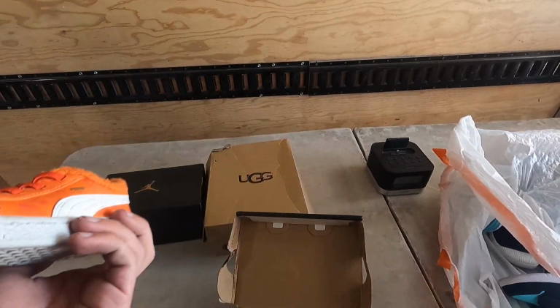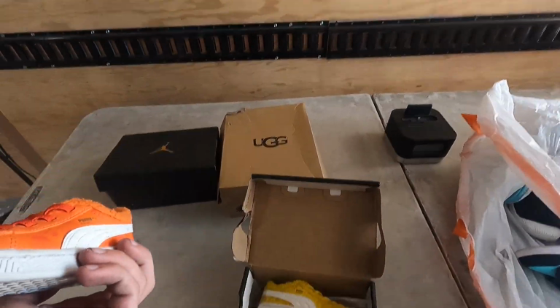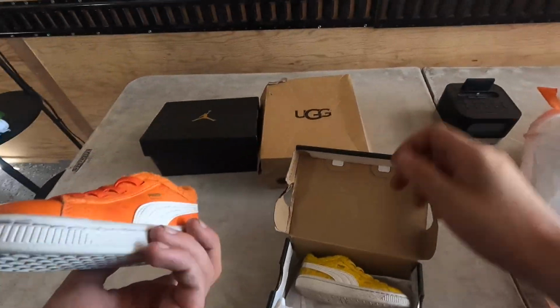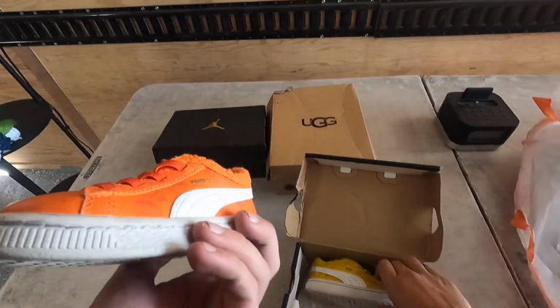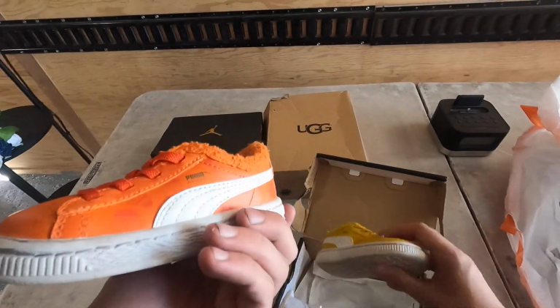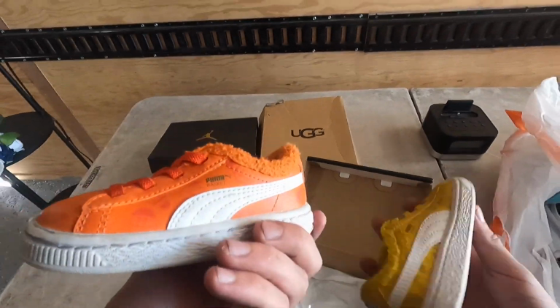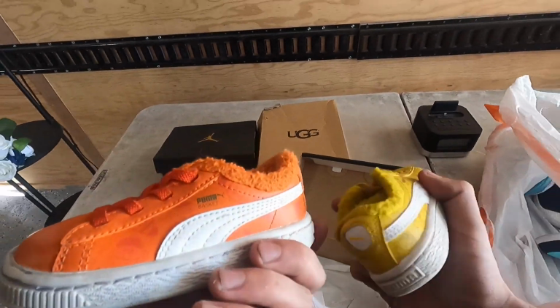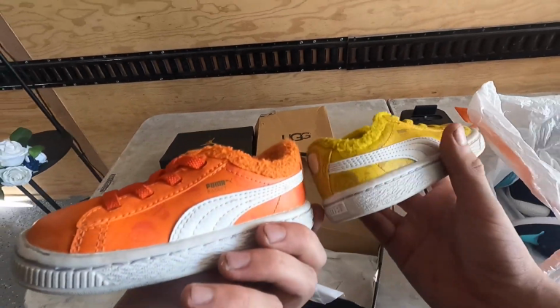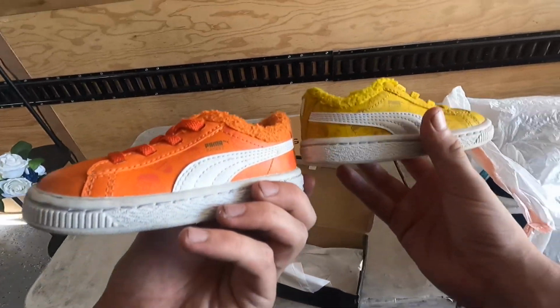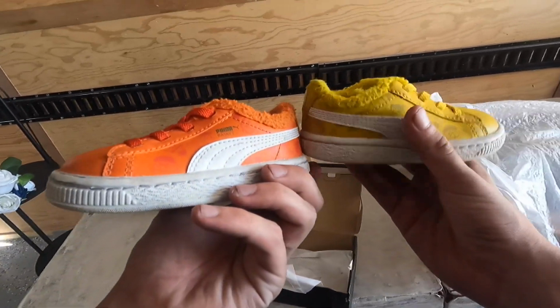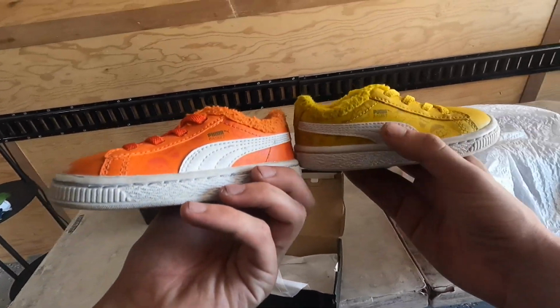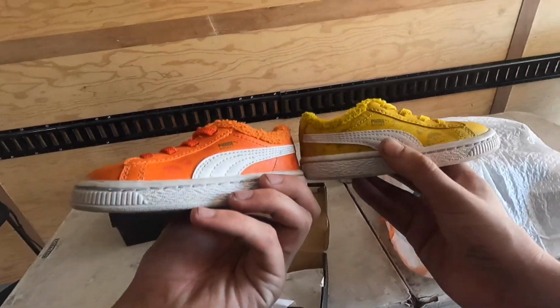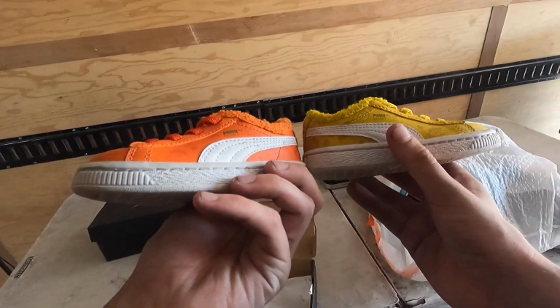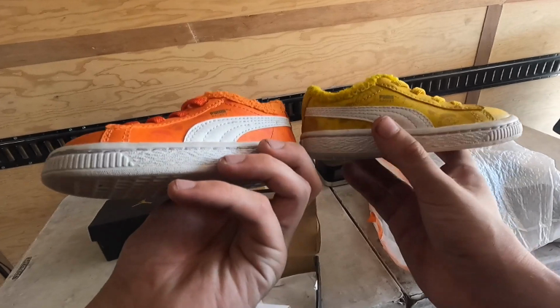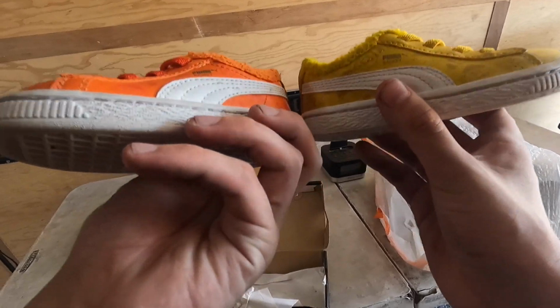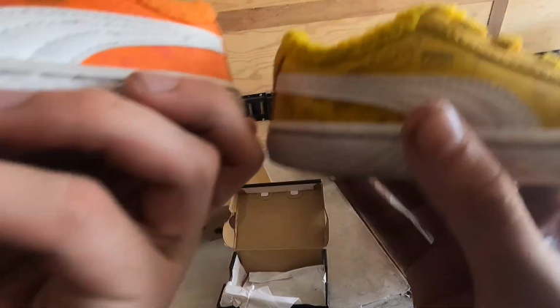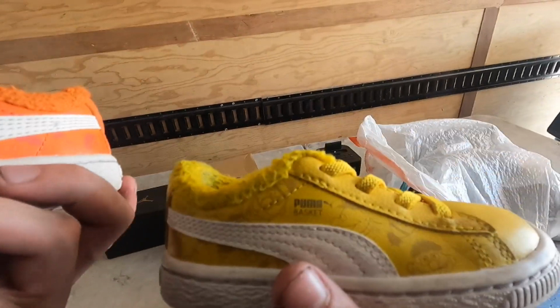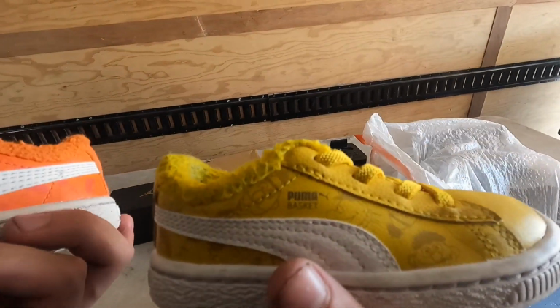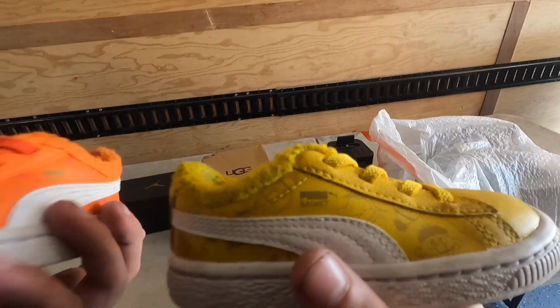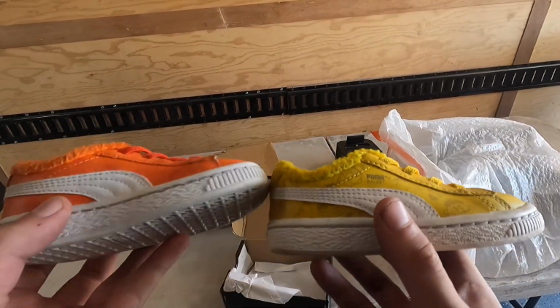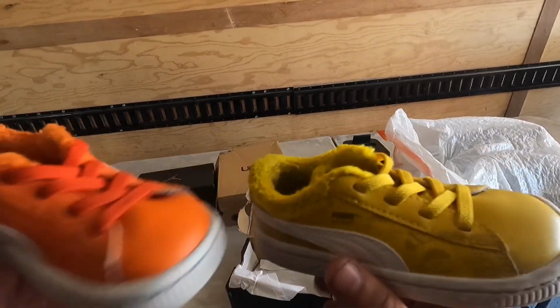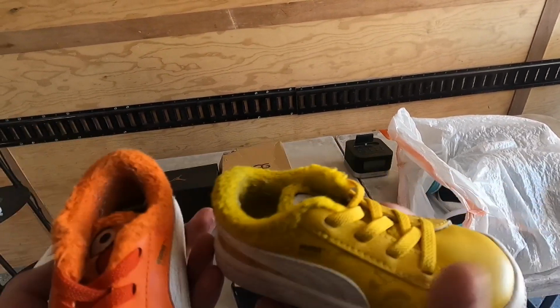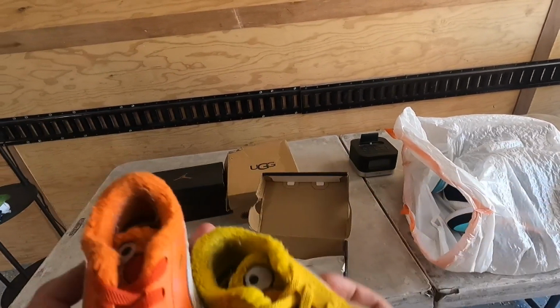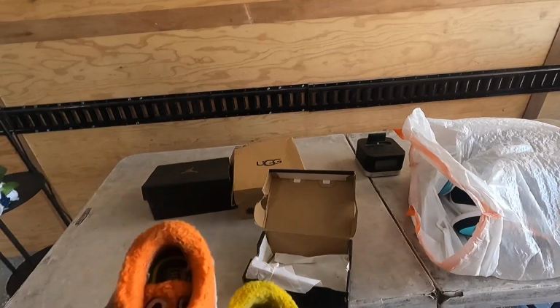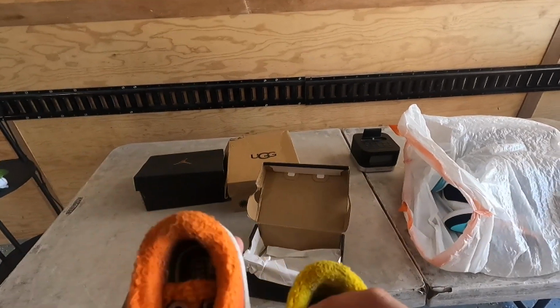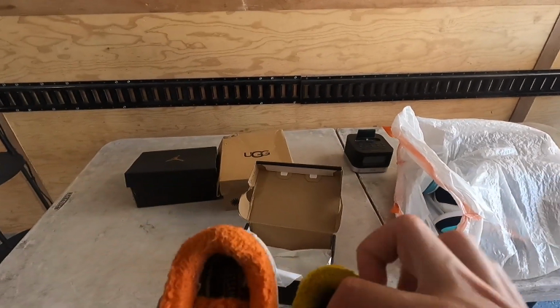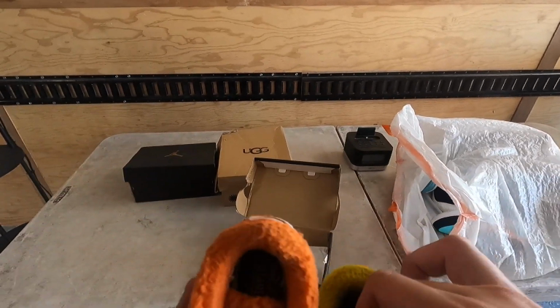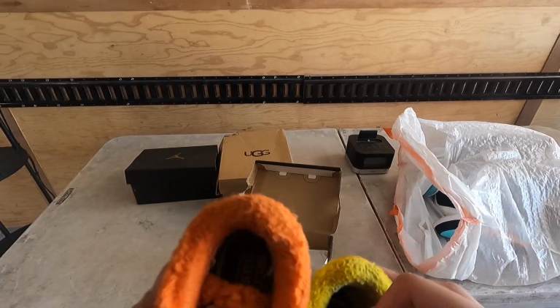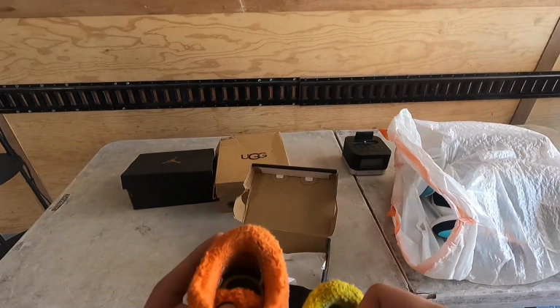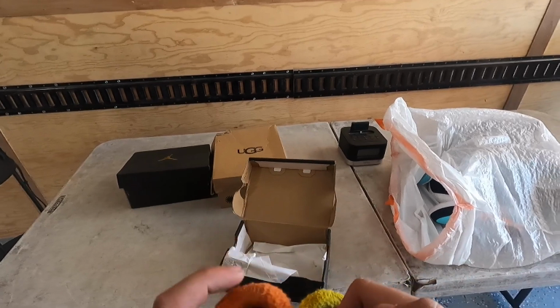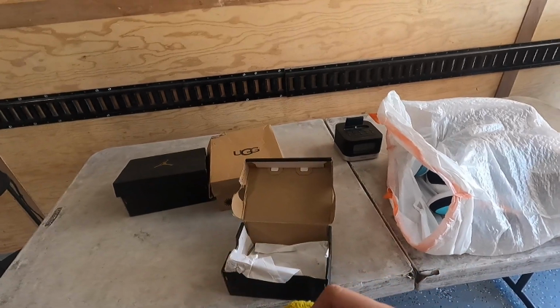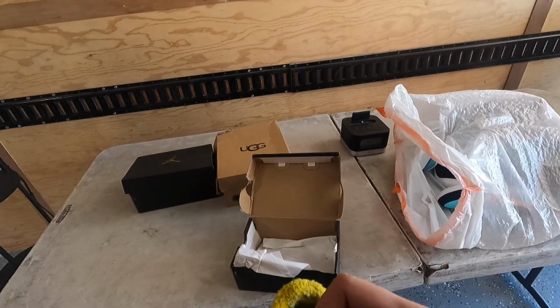These are like Puma eggs — like Sesame Street. Look, they got like Sesame Street characters on them, and the shoes are just — that's pretty cool, that's cute.